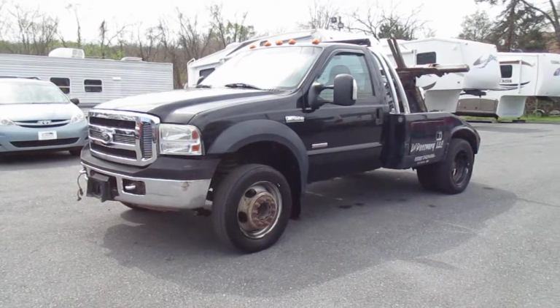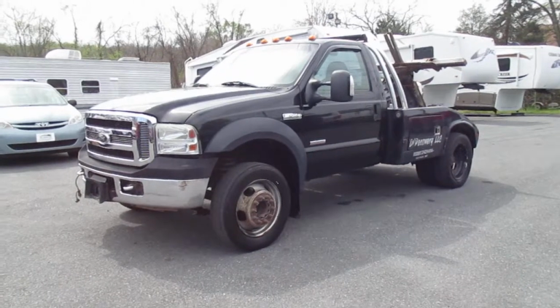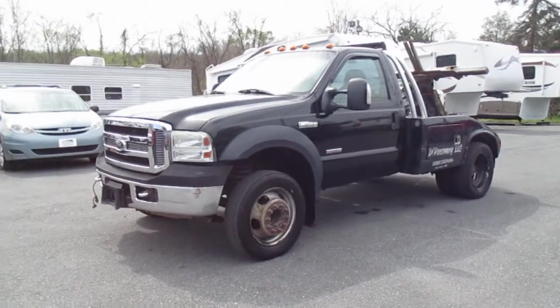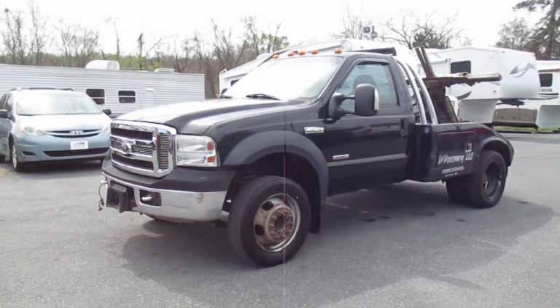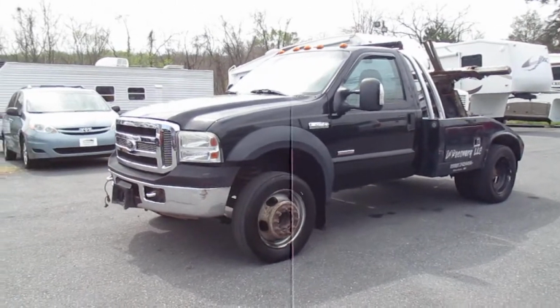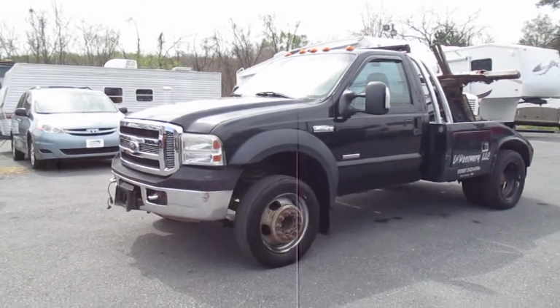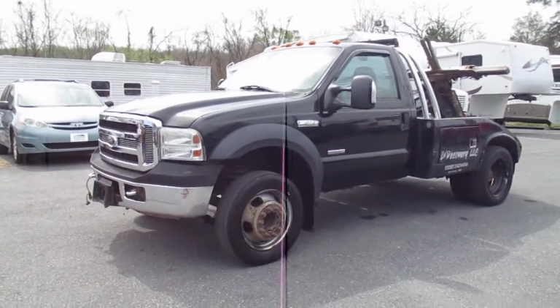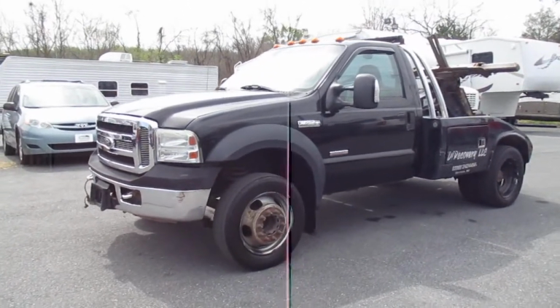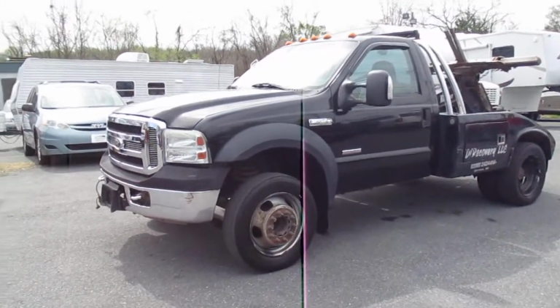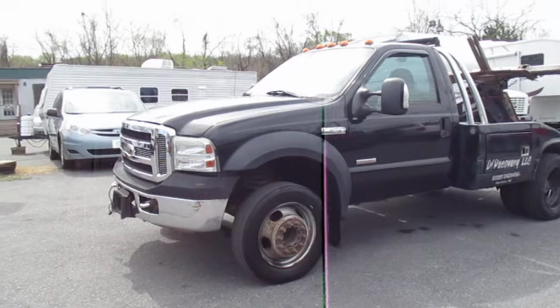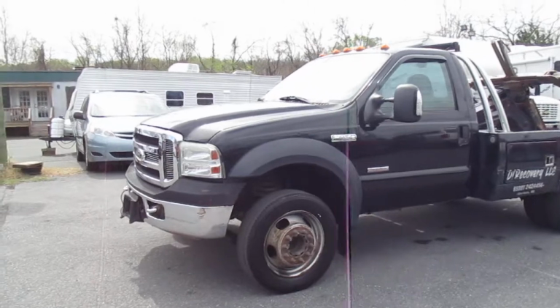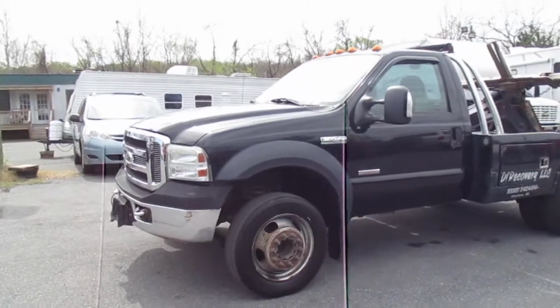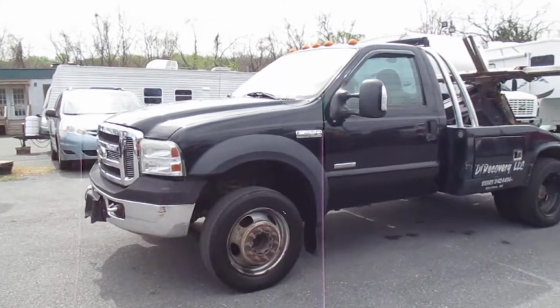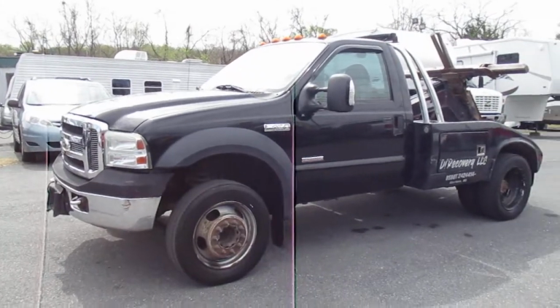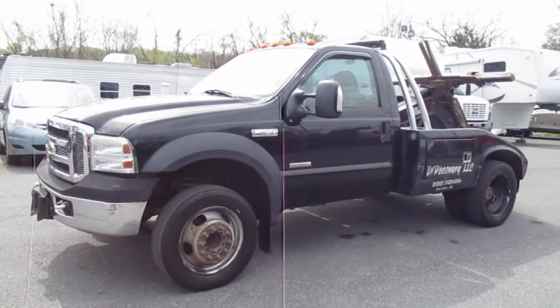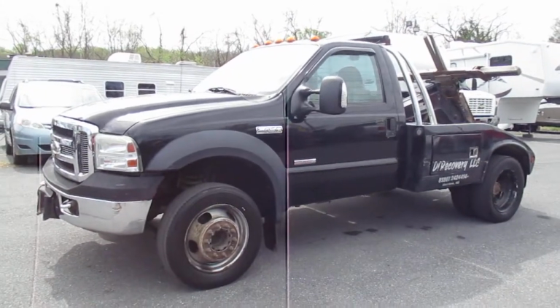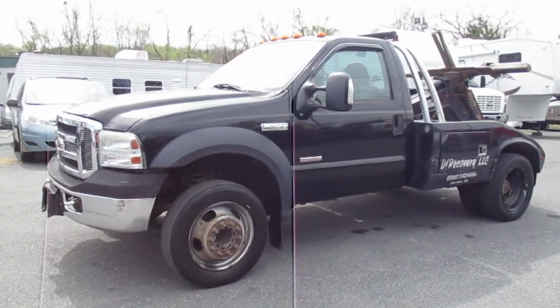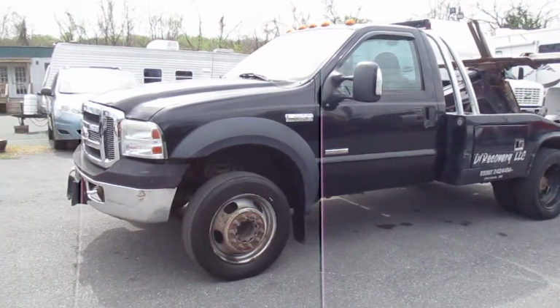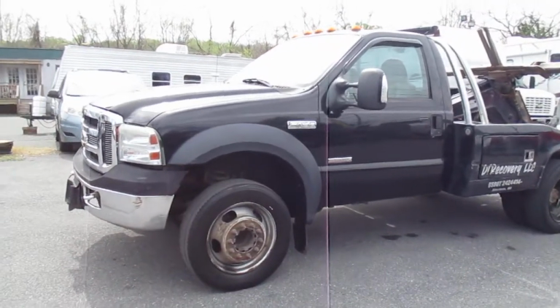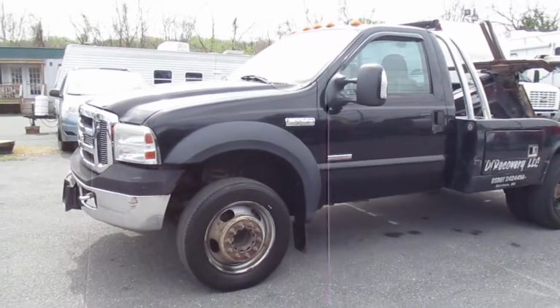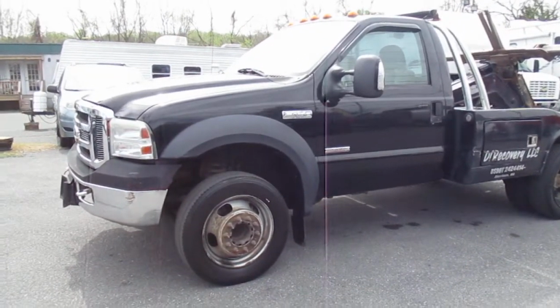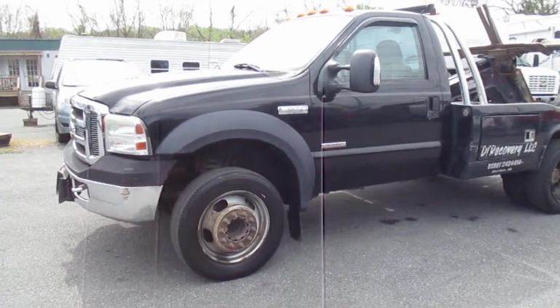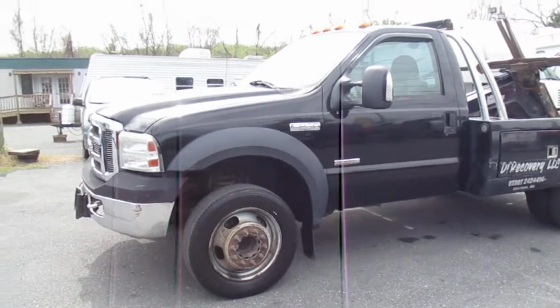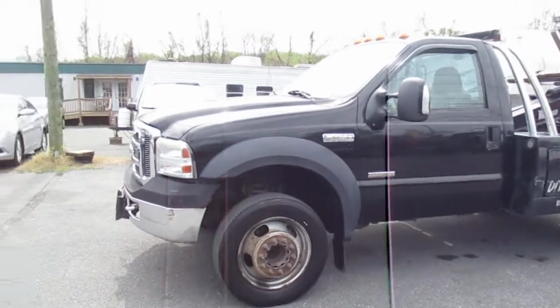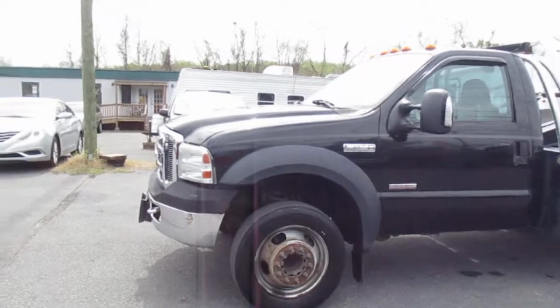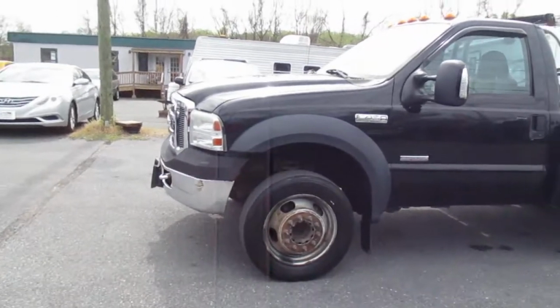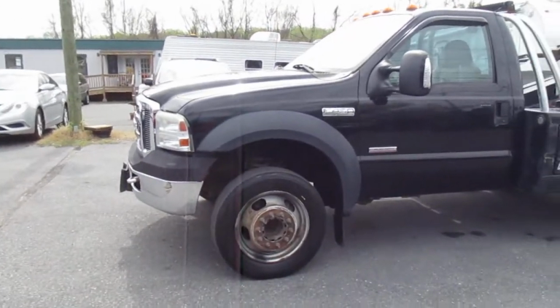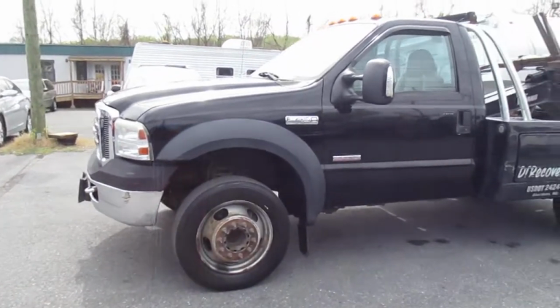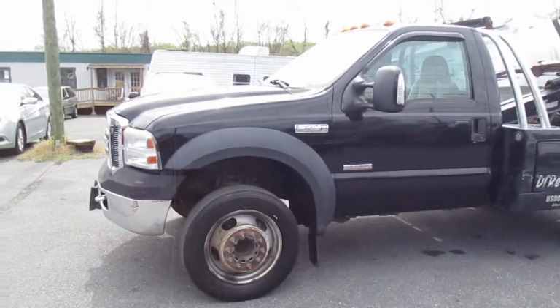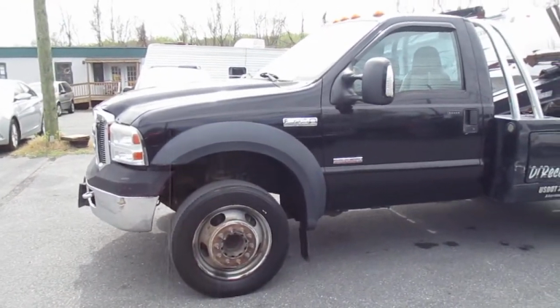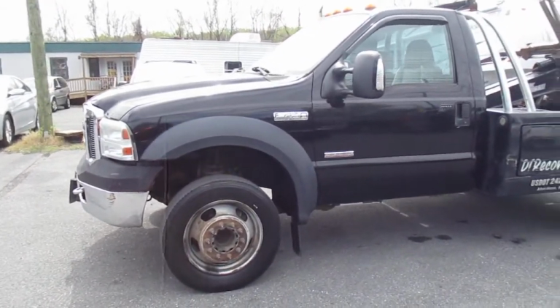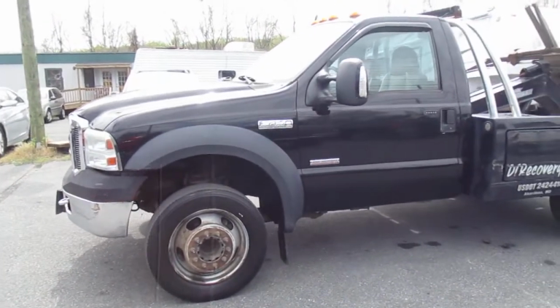Going up for auction today is a 2006 Ford F450 XLT snatch truck. This is powered by a six-liter Ford V8. Runs and drives with no issues — good motor, good transmission.